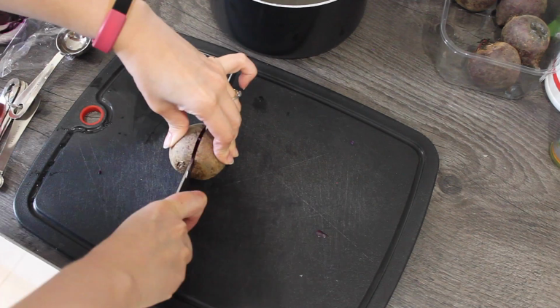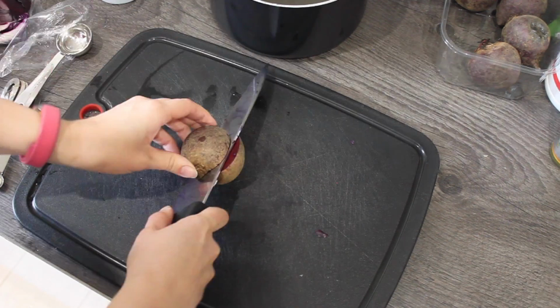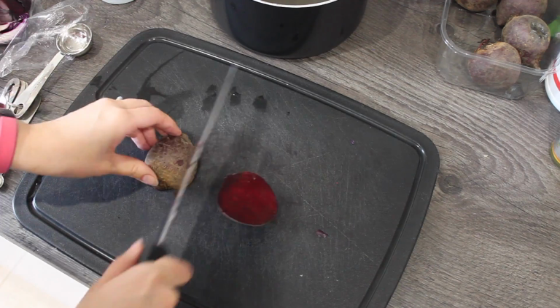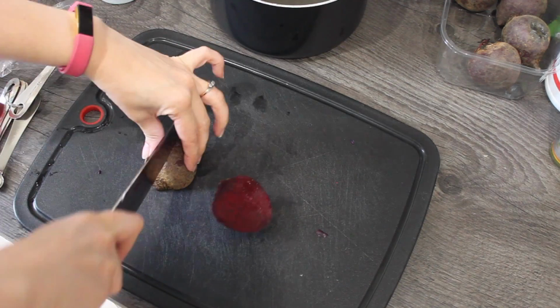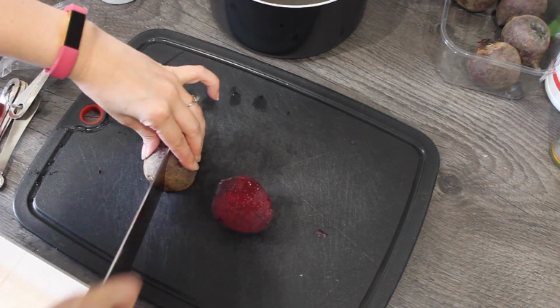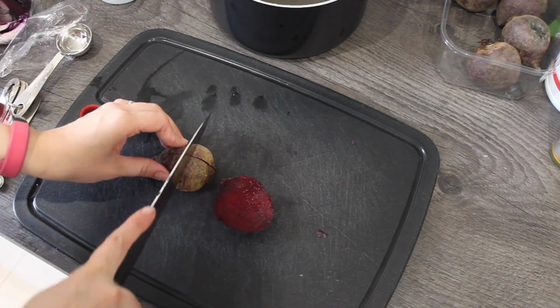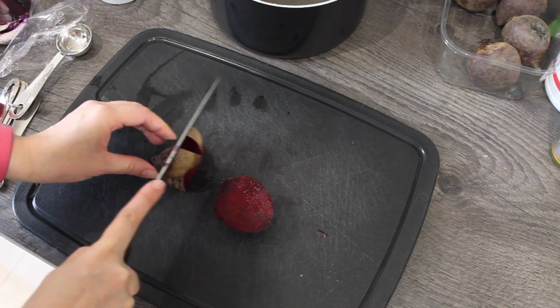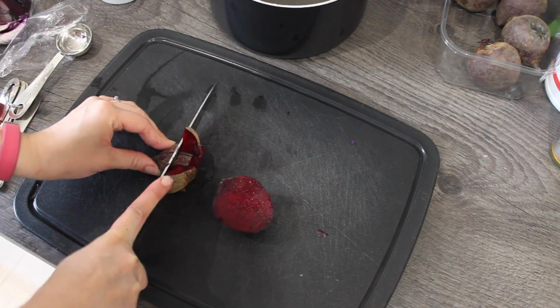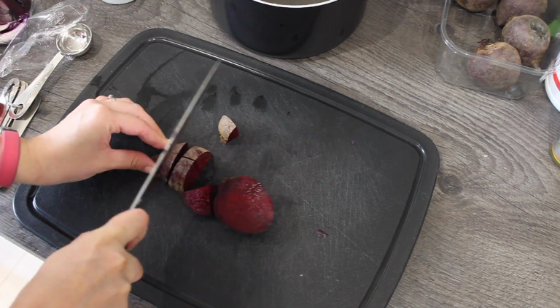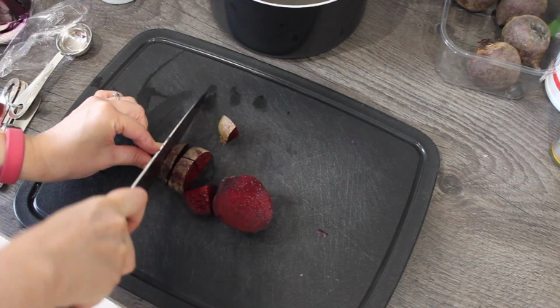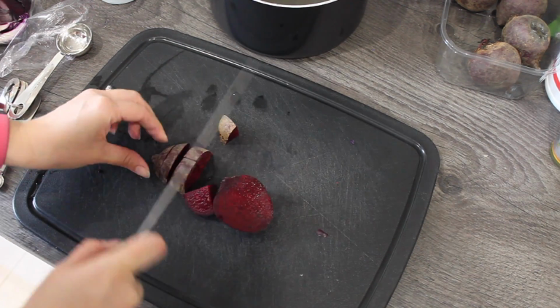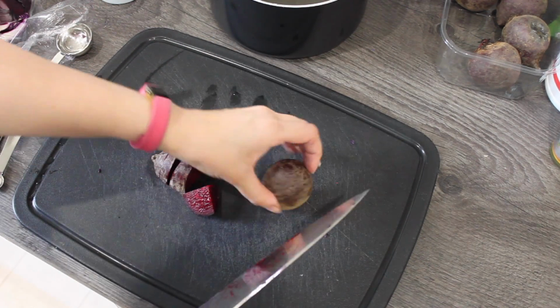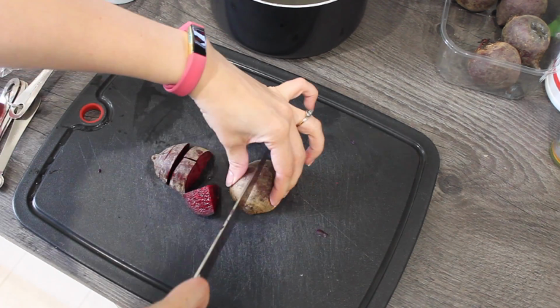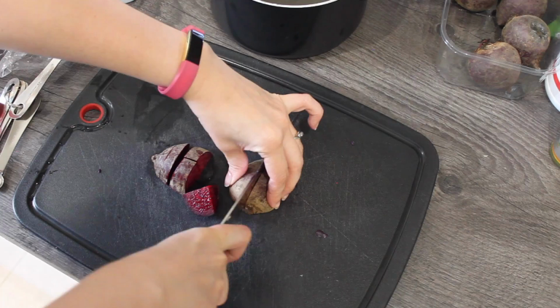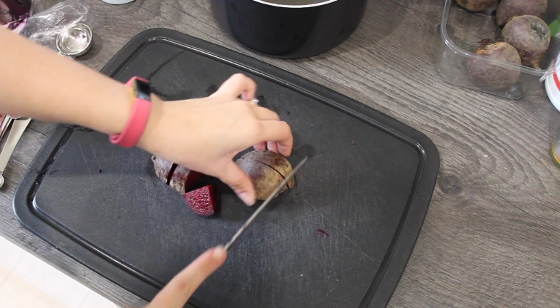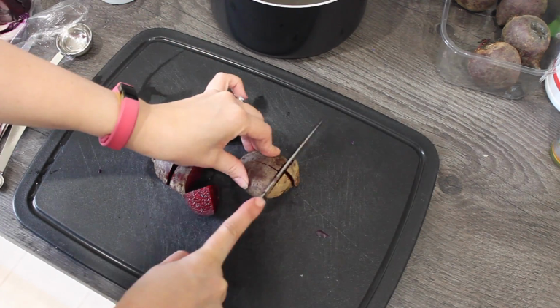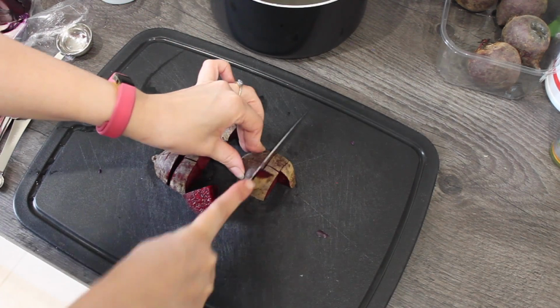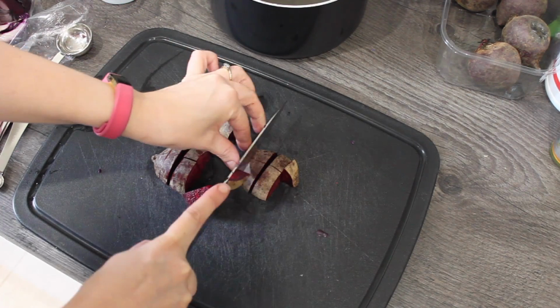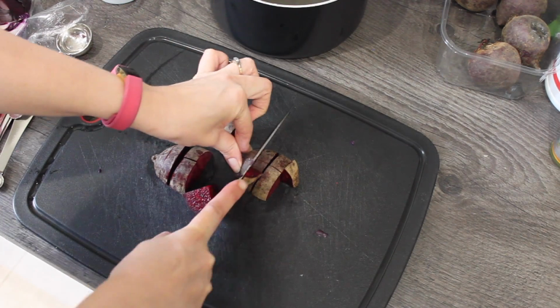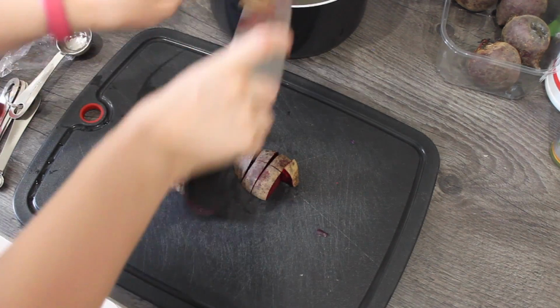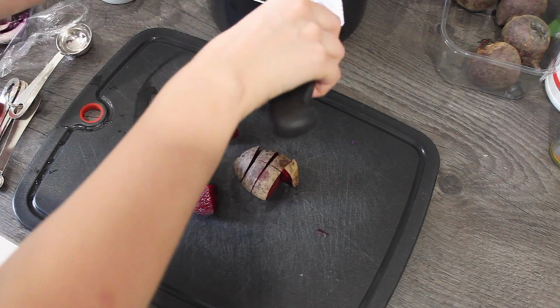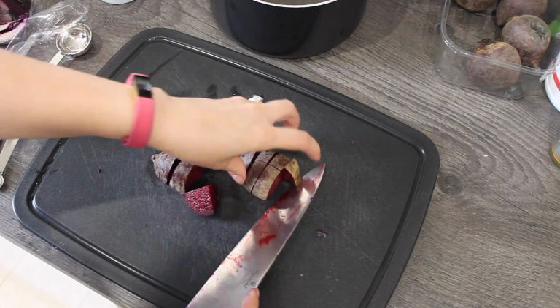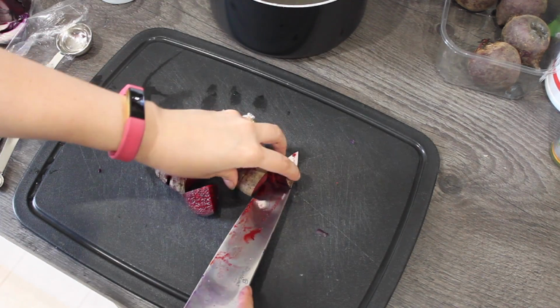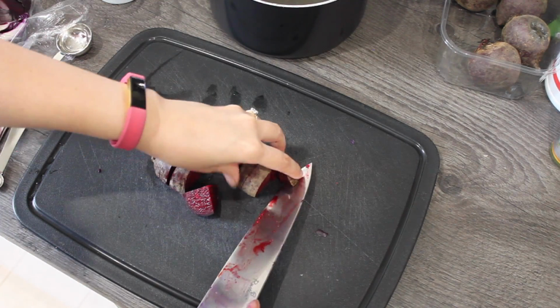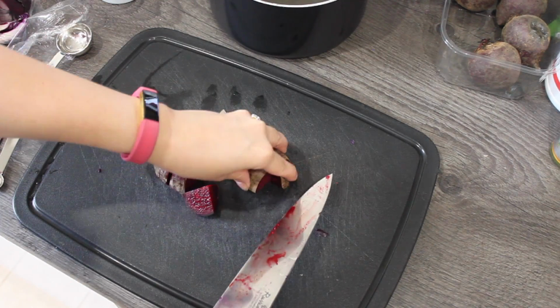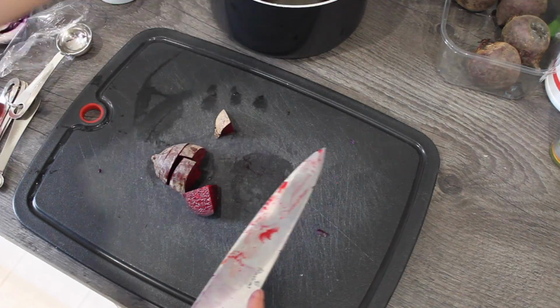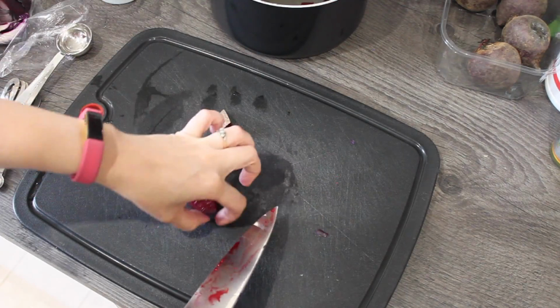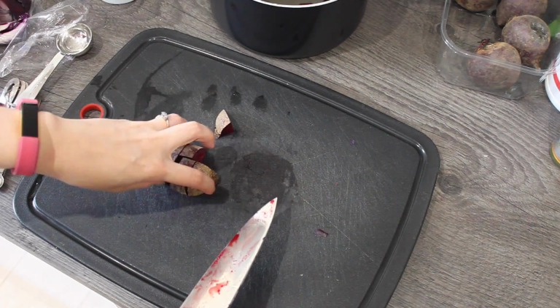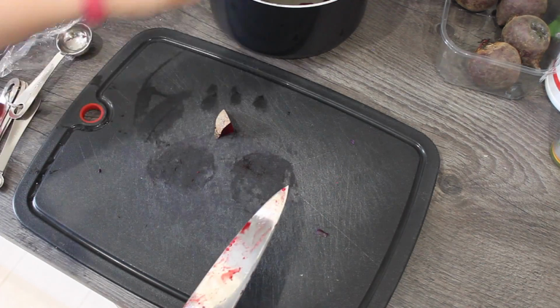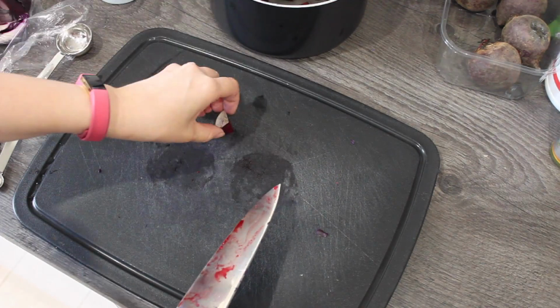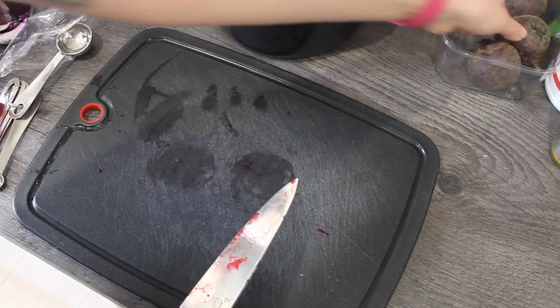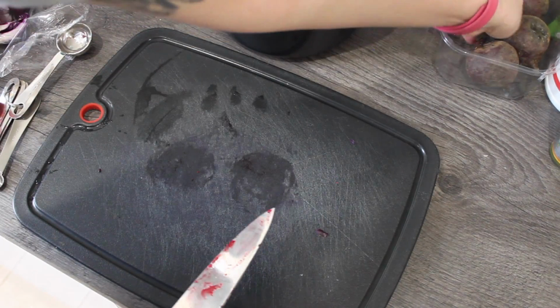For a red dye, or a brownish-red, chop up four beetroot and add another litre of water, a tablespoon of salt, and a tablespoon of vinegar.